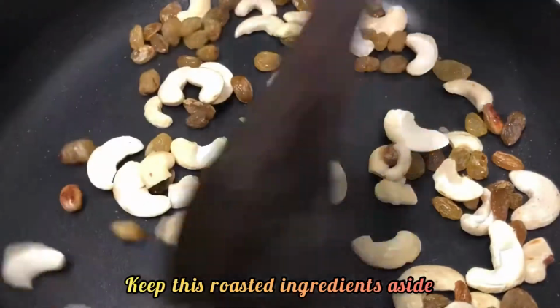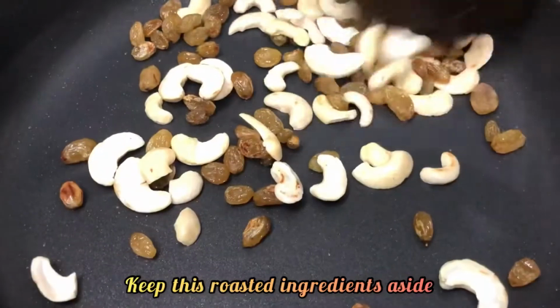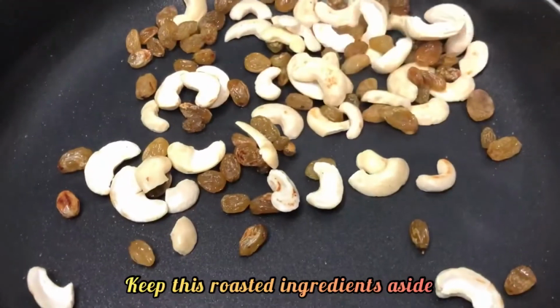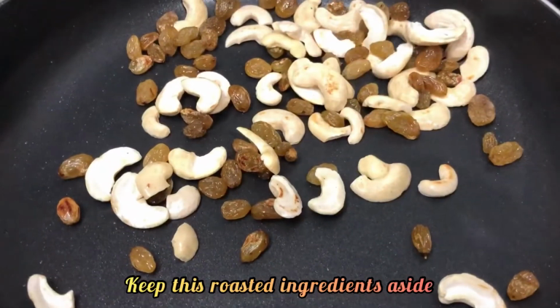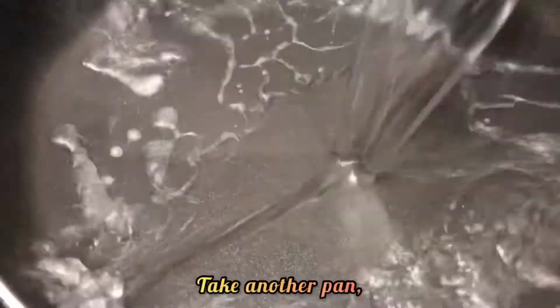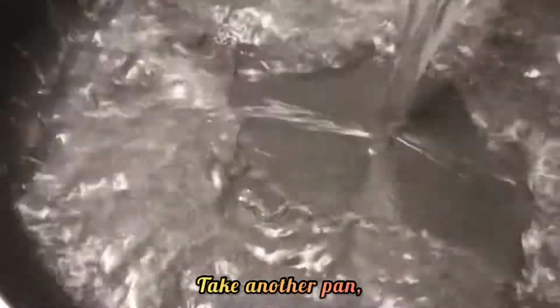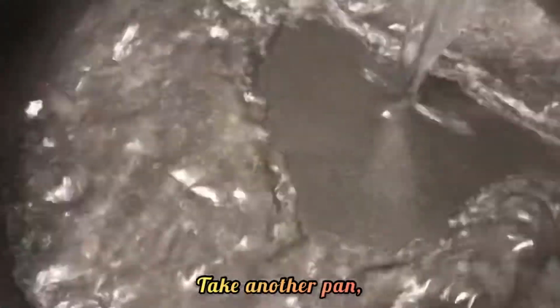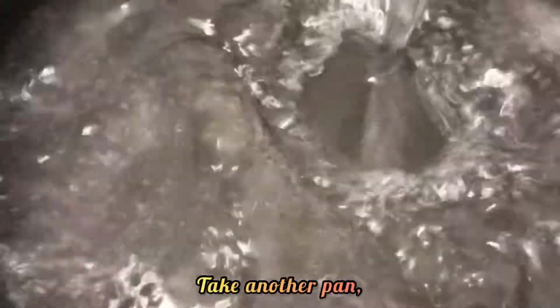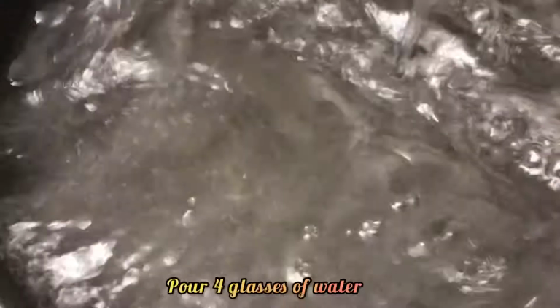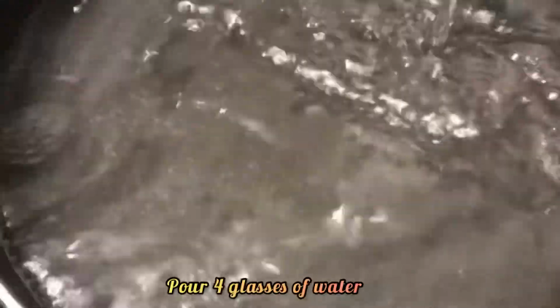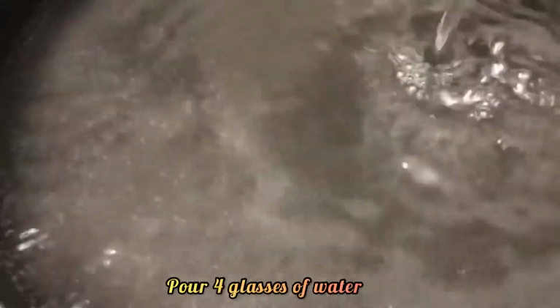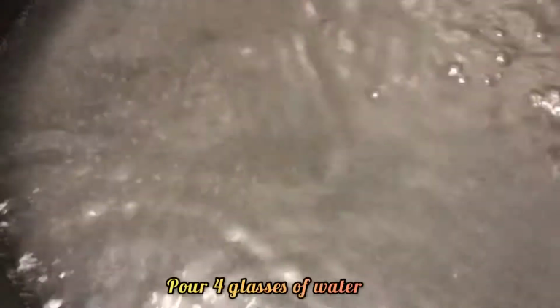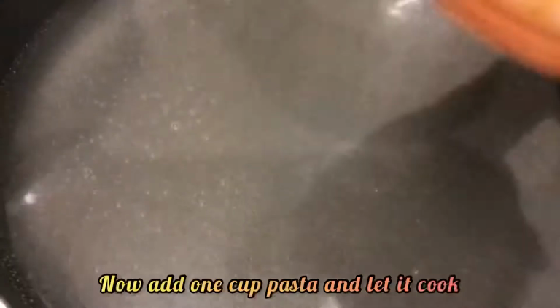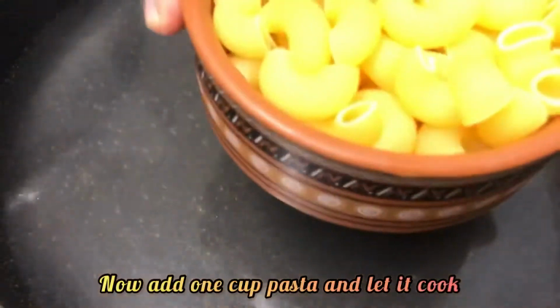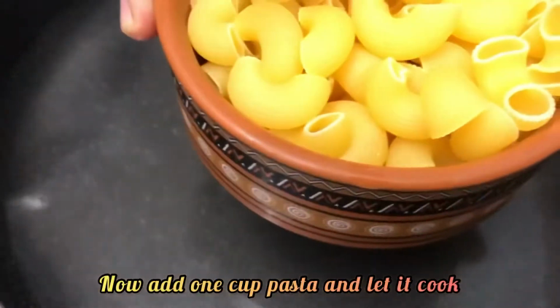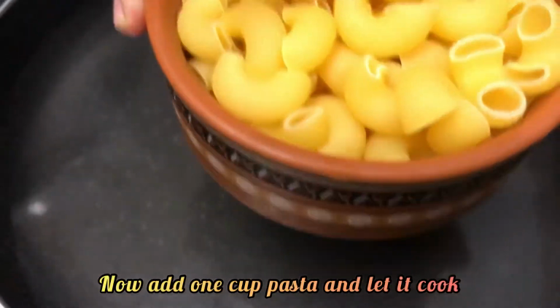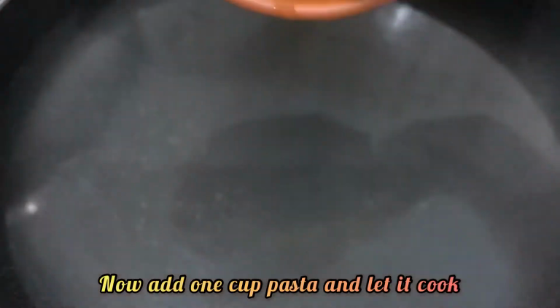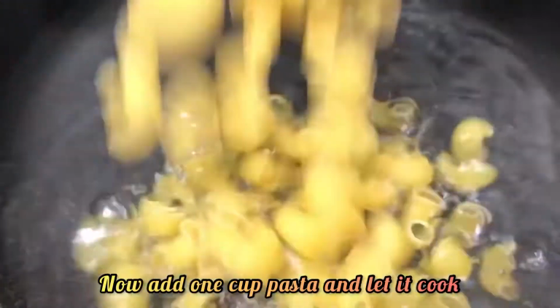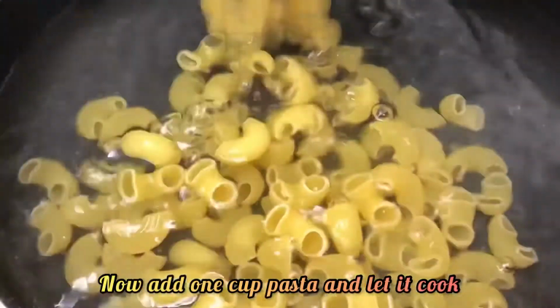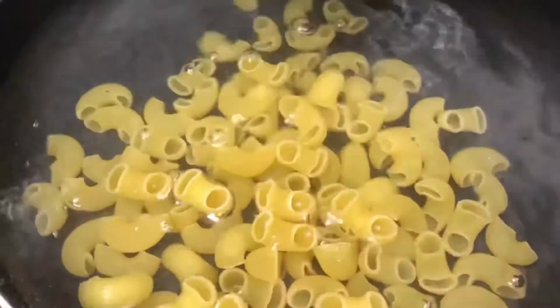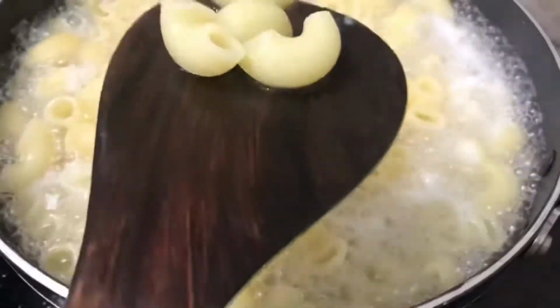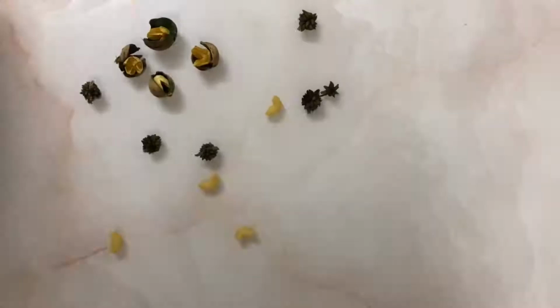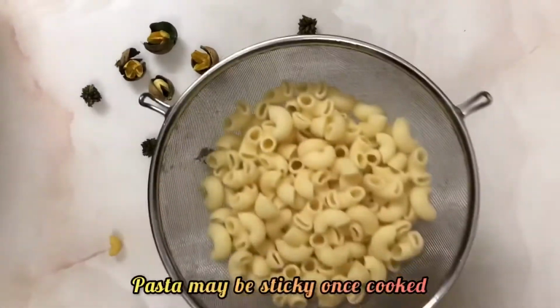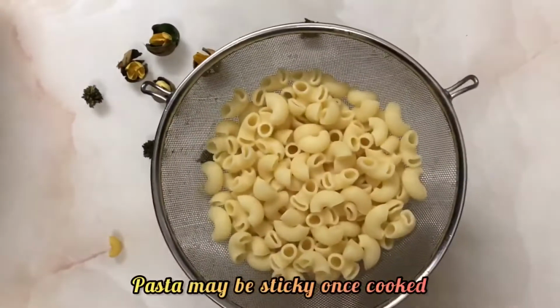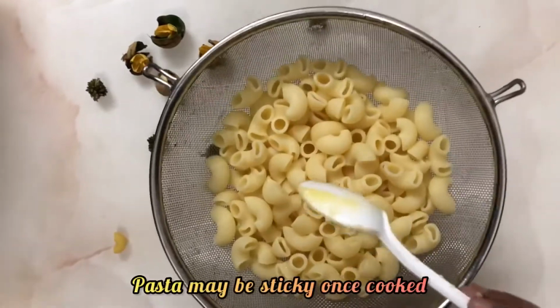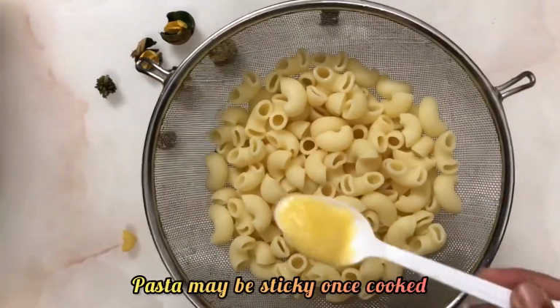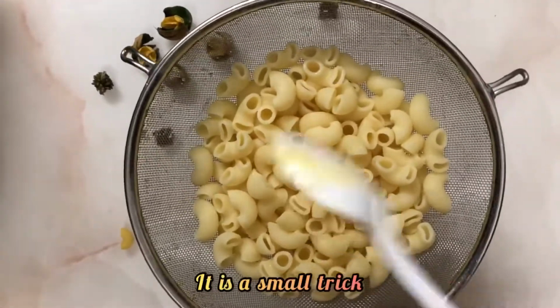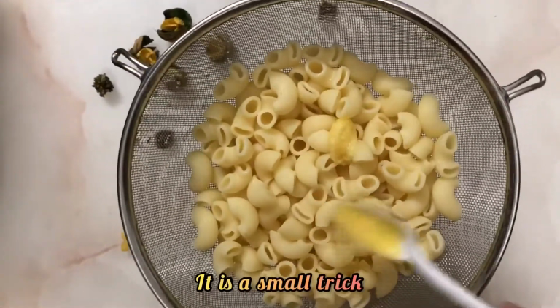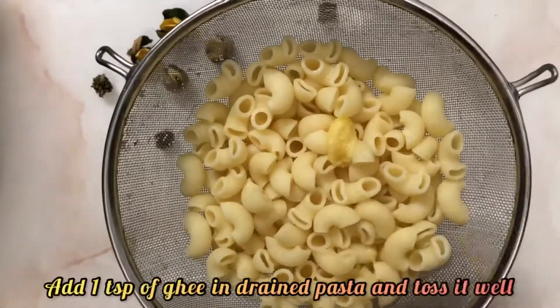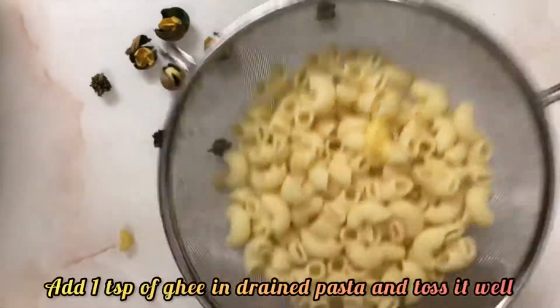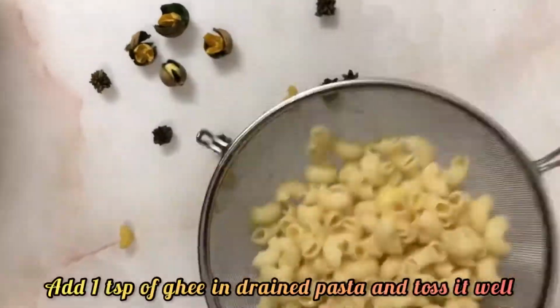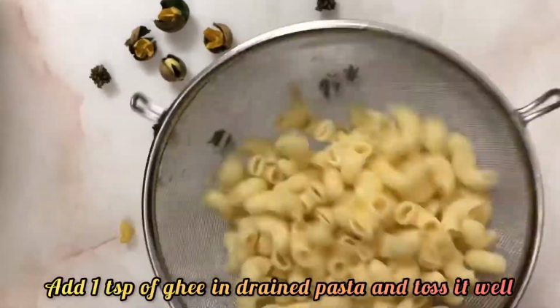Take another pan, pour 4 glasses of water, now add 1 cup of pasta and let it cook. Pasta may be sticky once cooked — here is a small trick: you can add 1 teaspoon of ghee in the drained pasta and toss it.